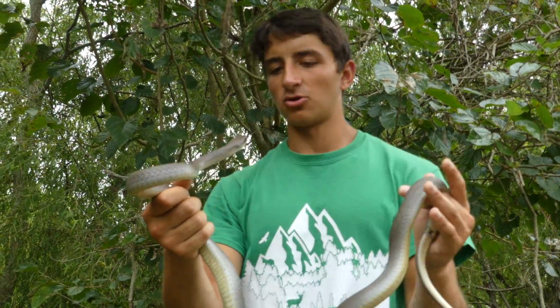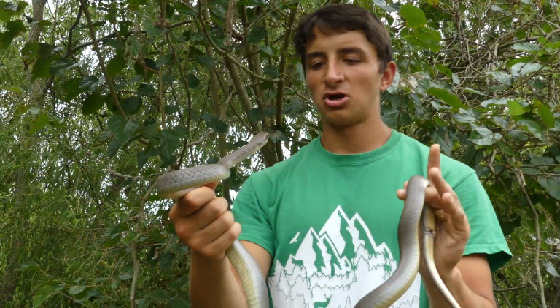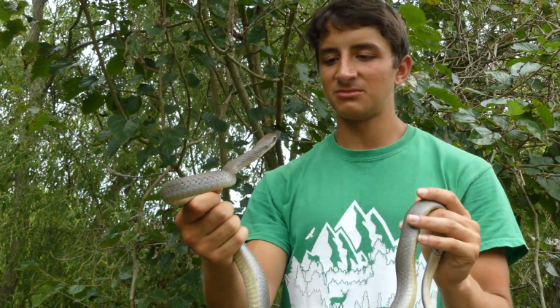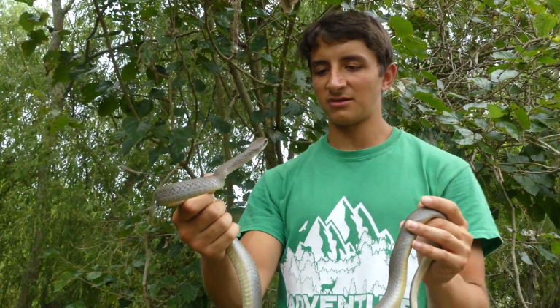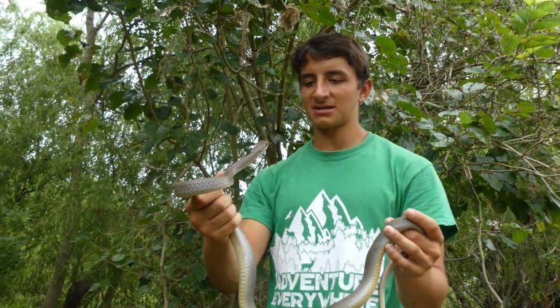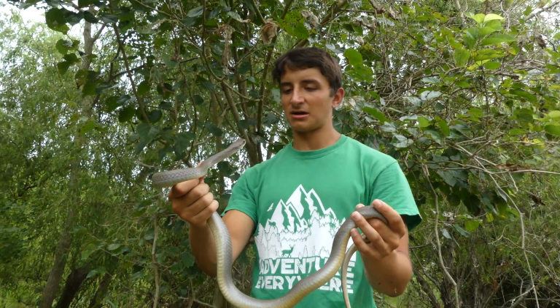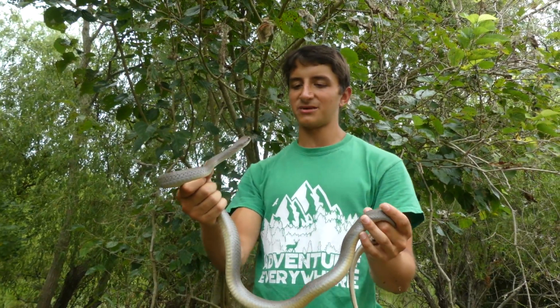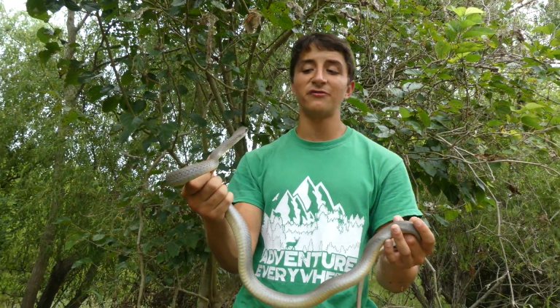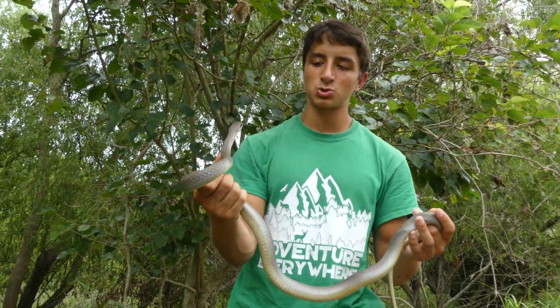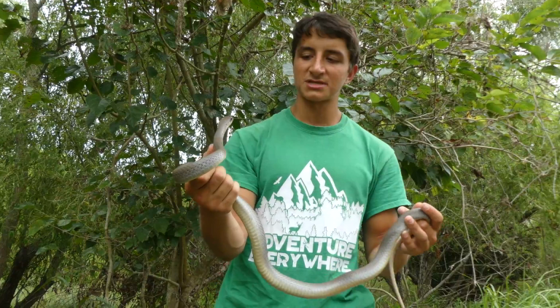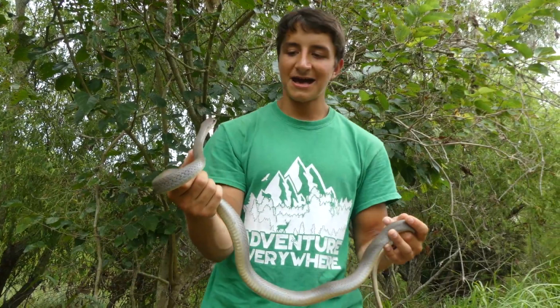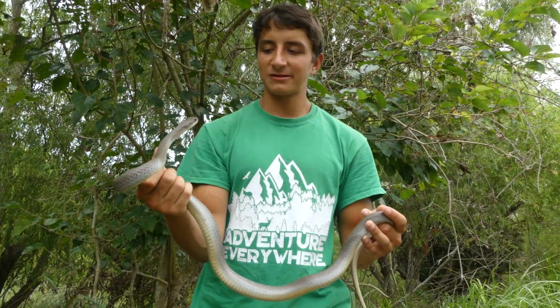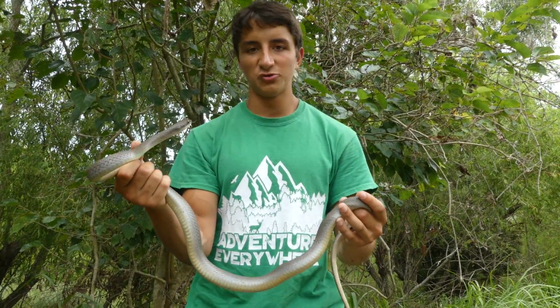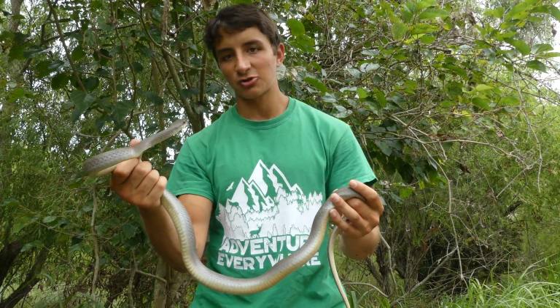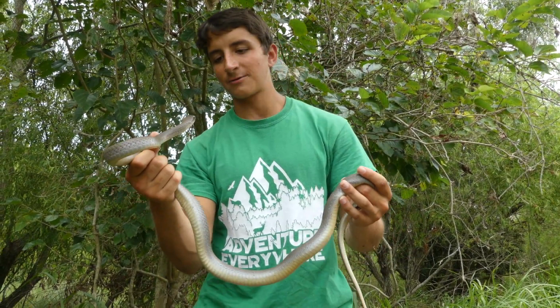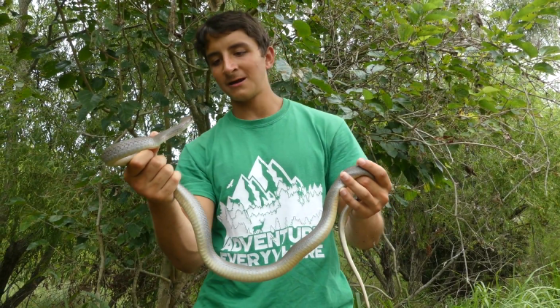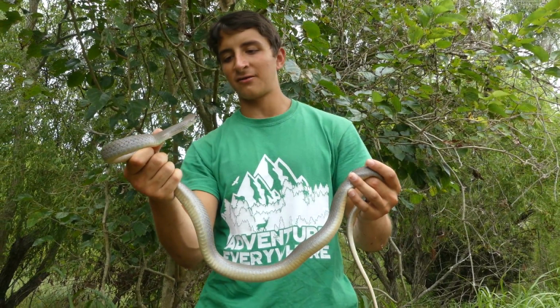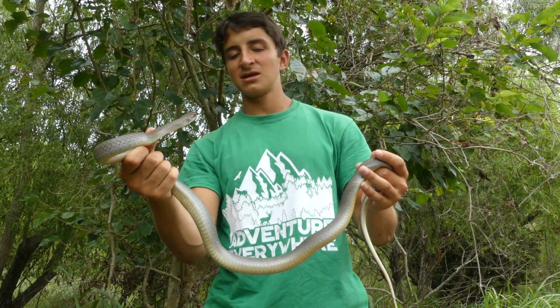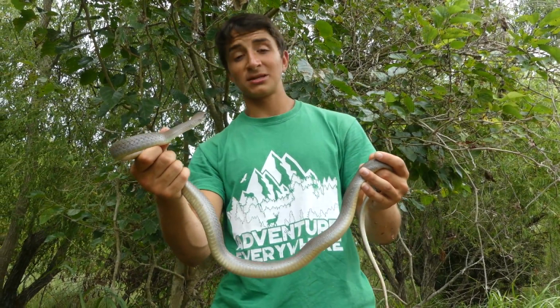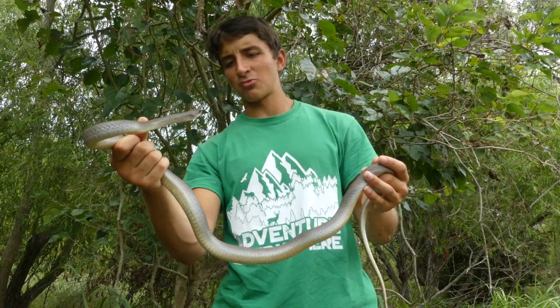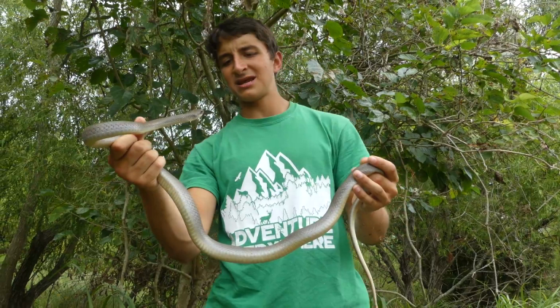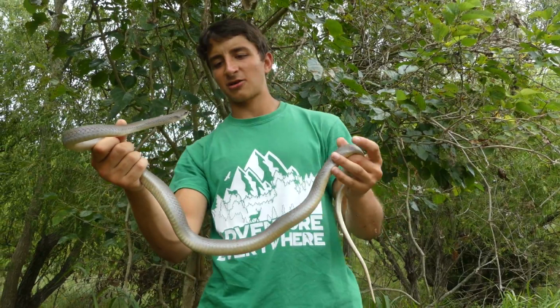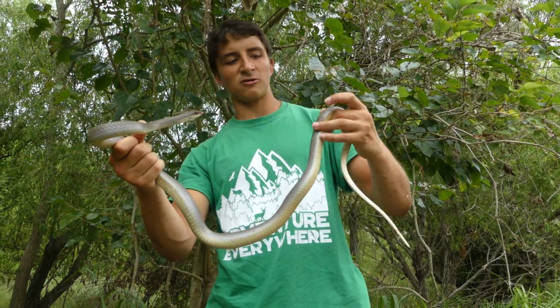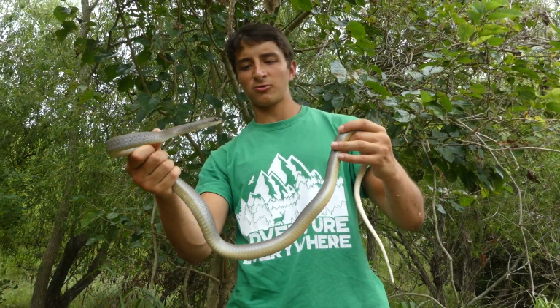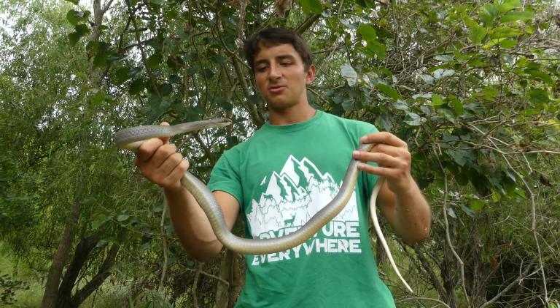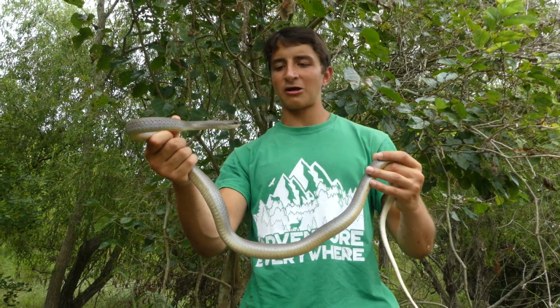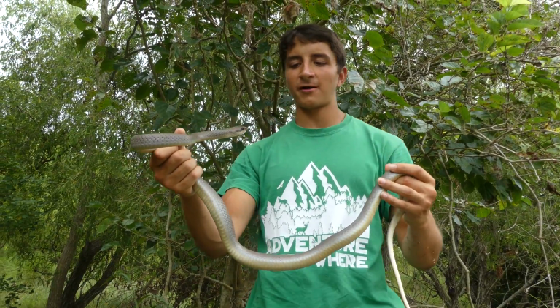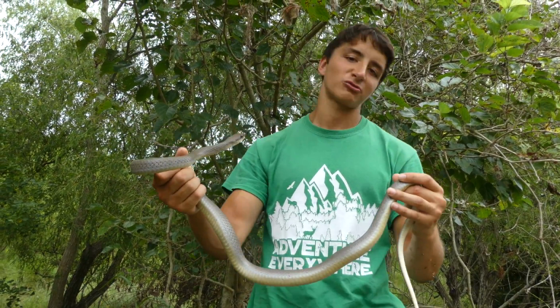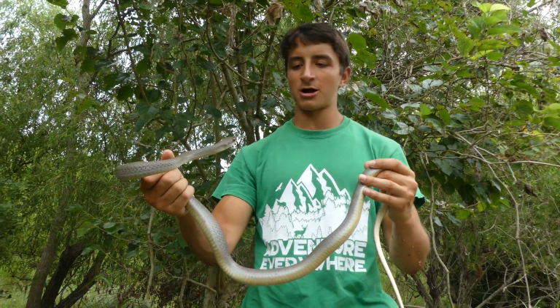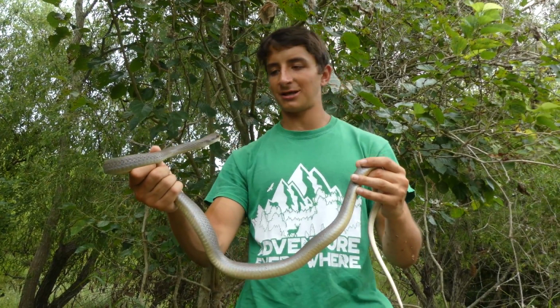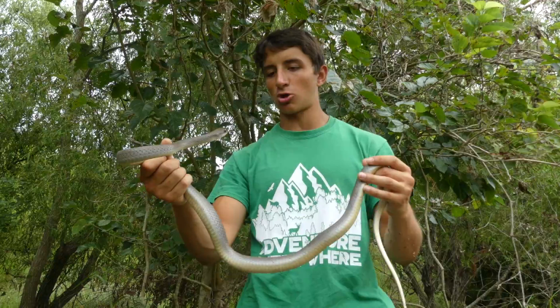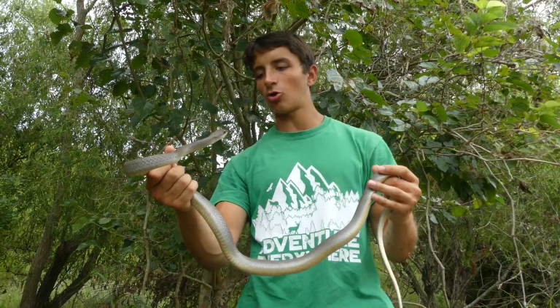No reason to be scared of these guys — non-venomous, and they're not even constrictors. What they'll do is just grab their prey with really nice serrated teeth that curve backwards, thrash it around, and swallow it whole.